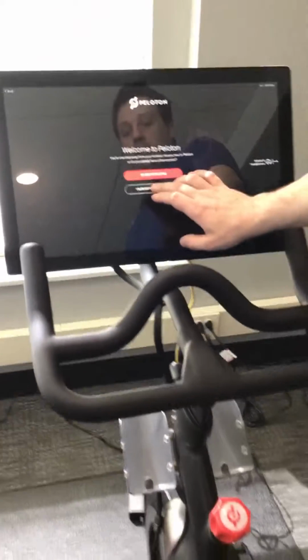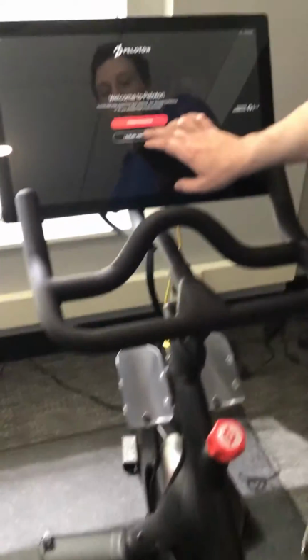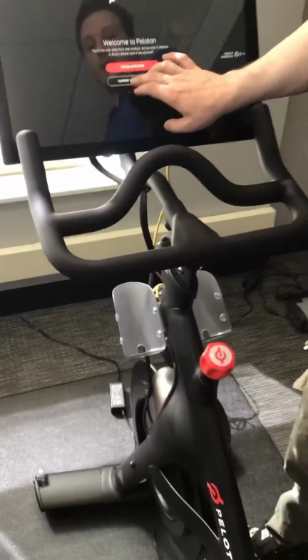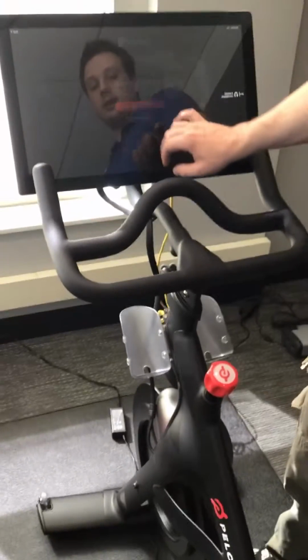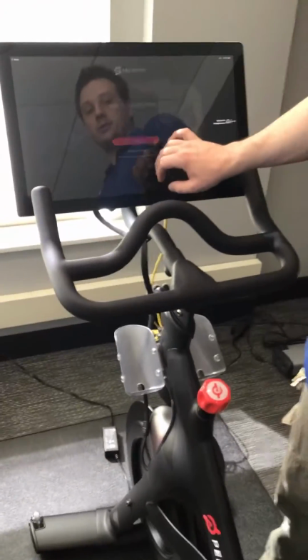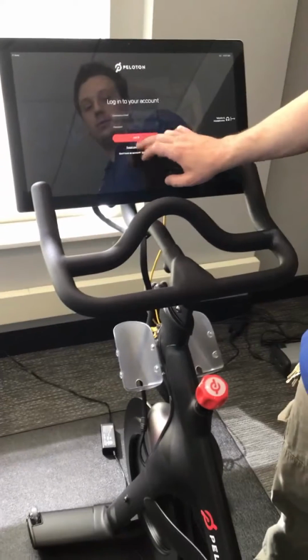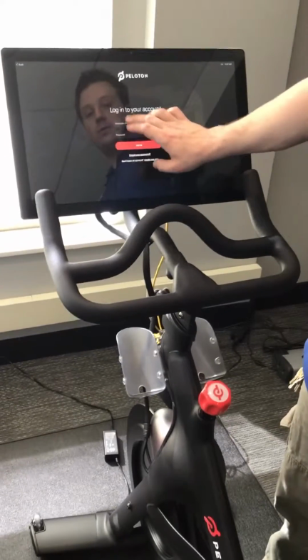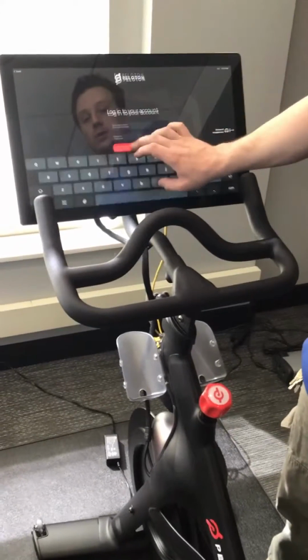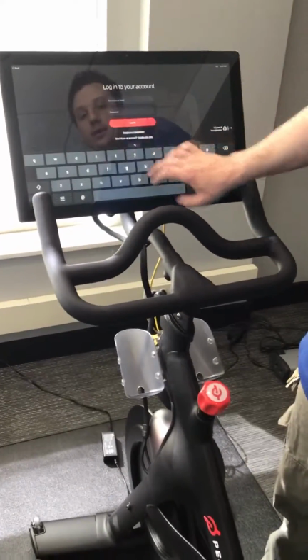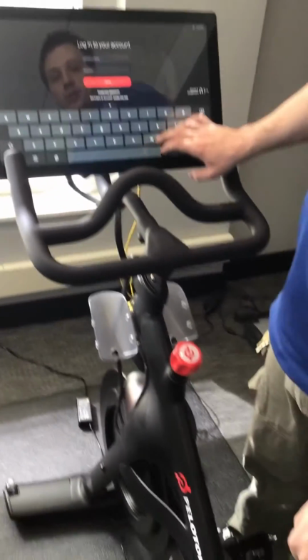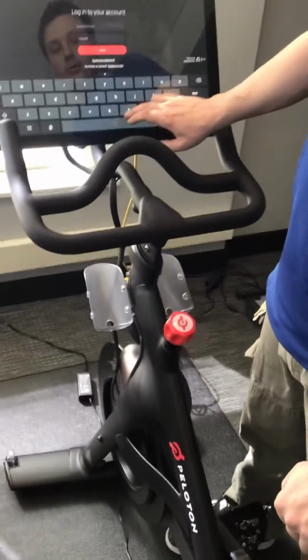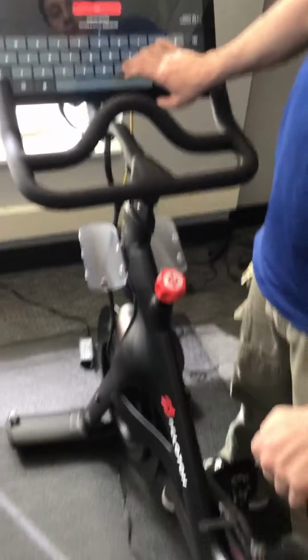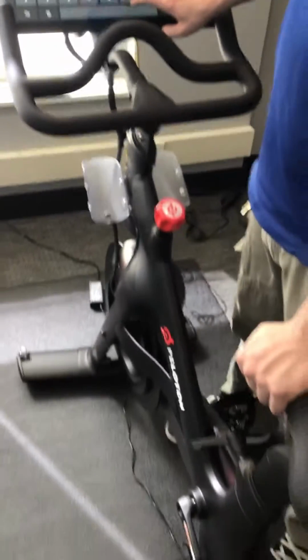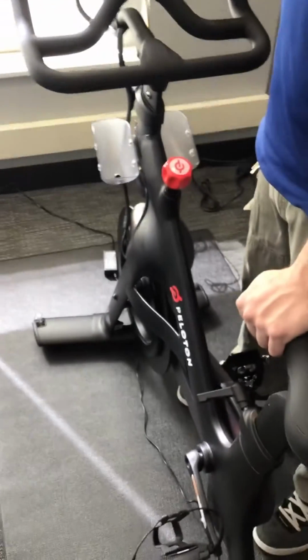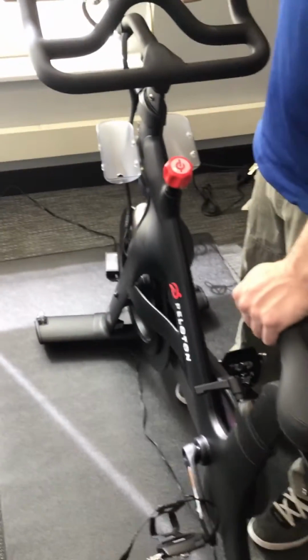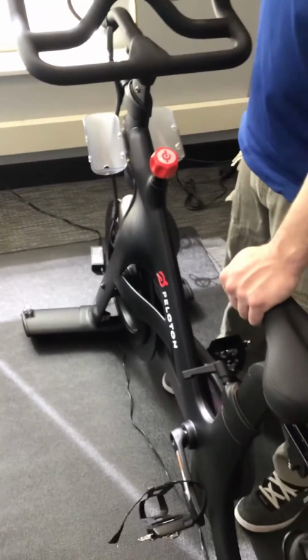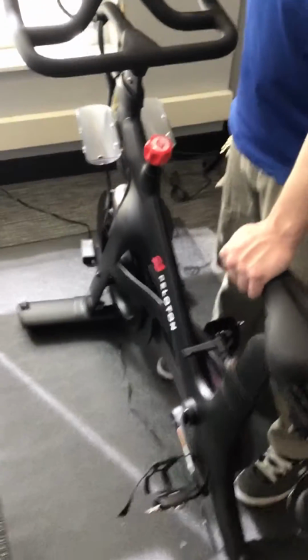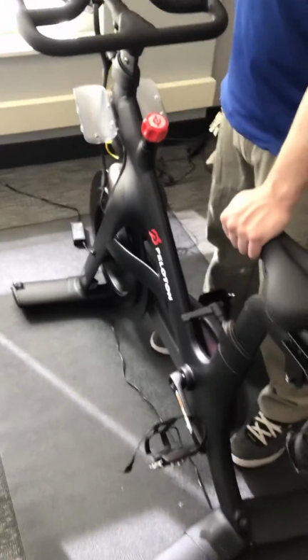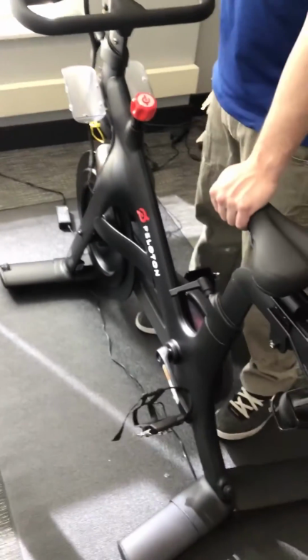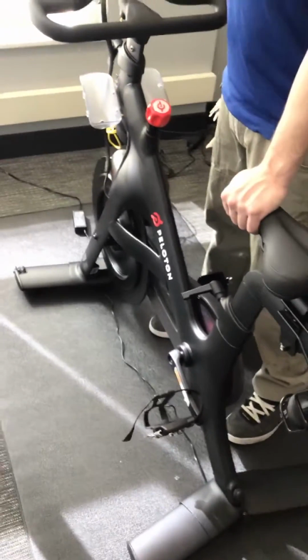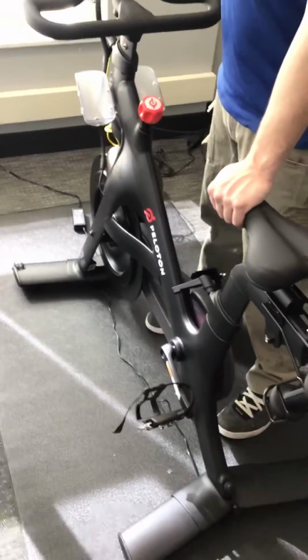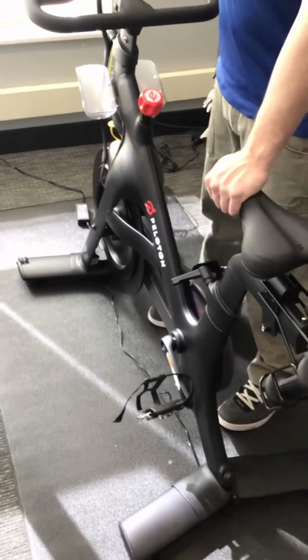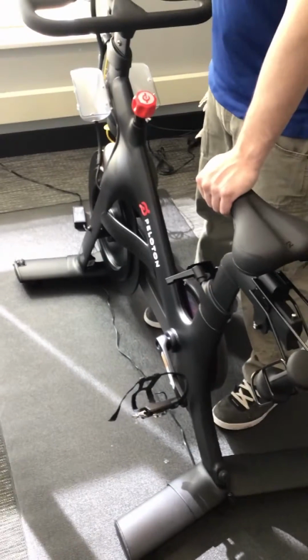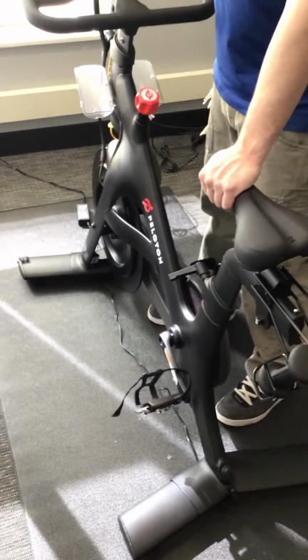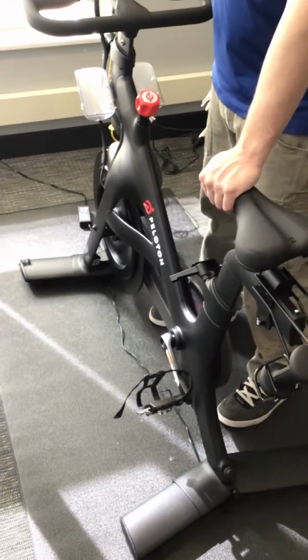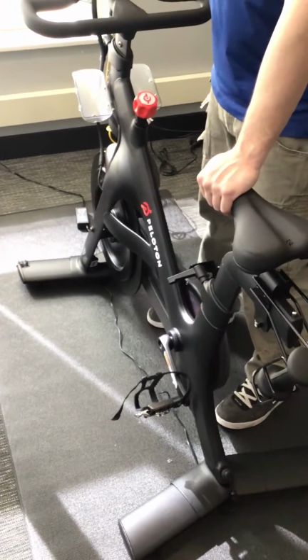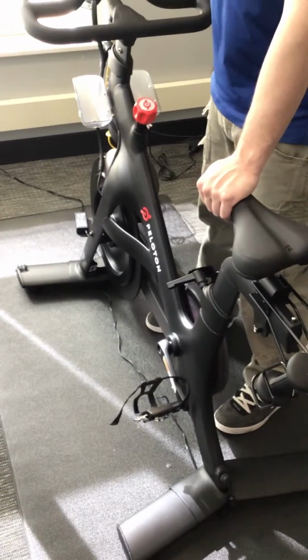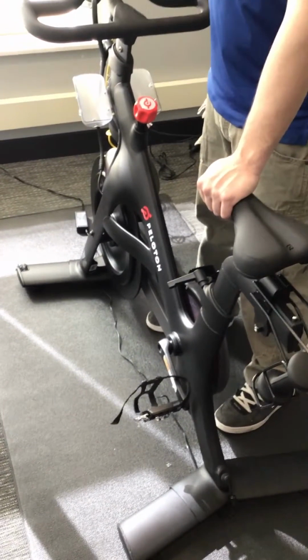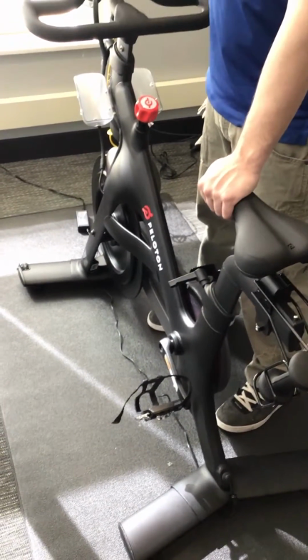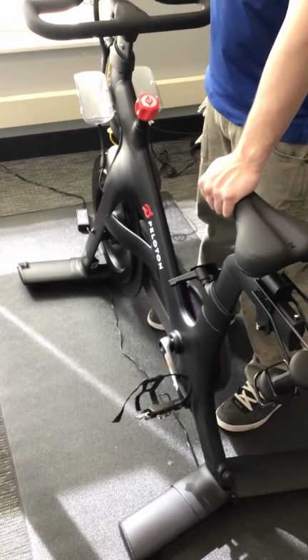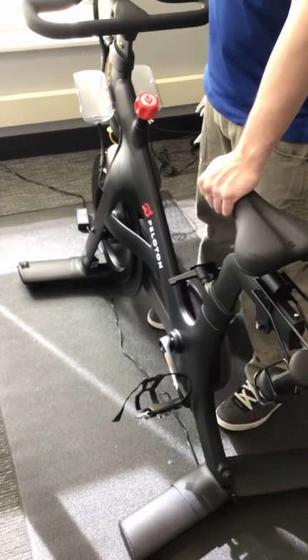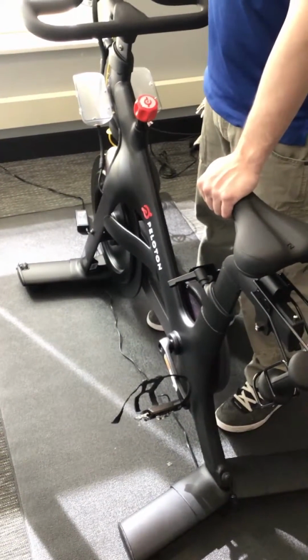If you already have an account, enter your username or your email, followed by your password.